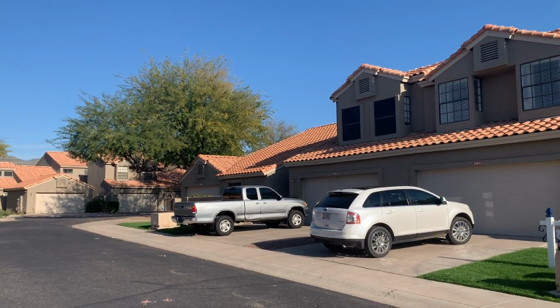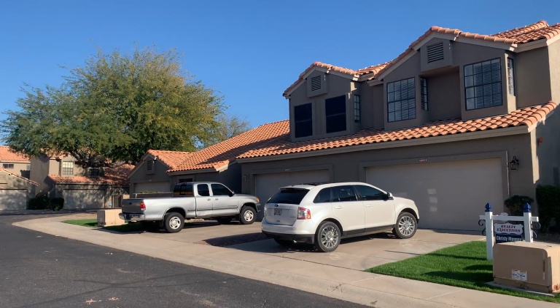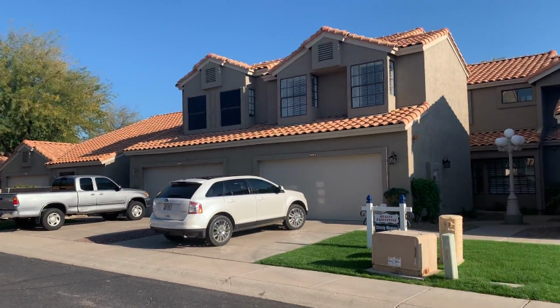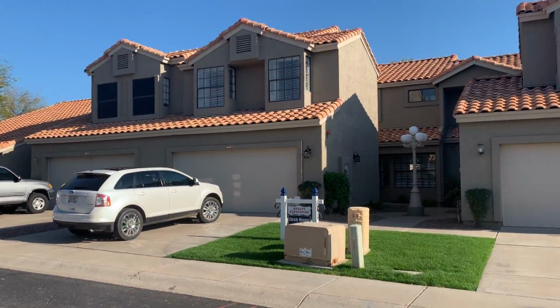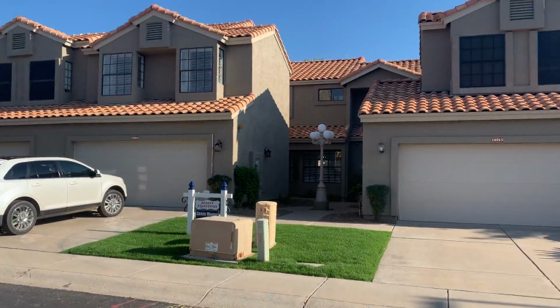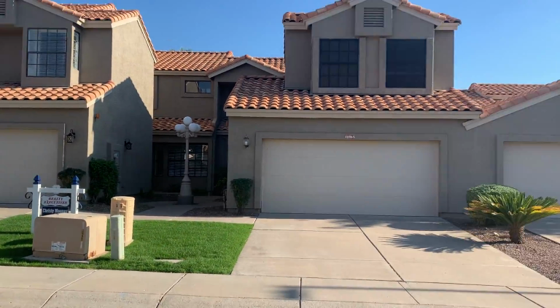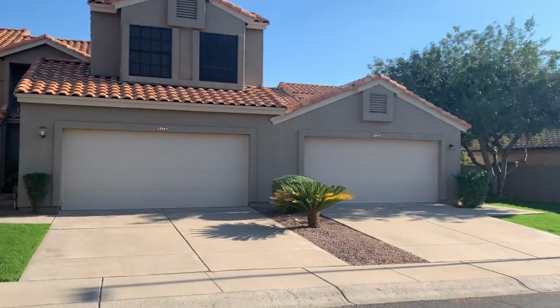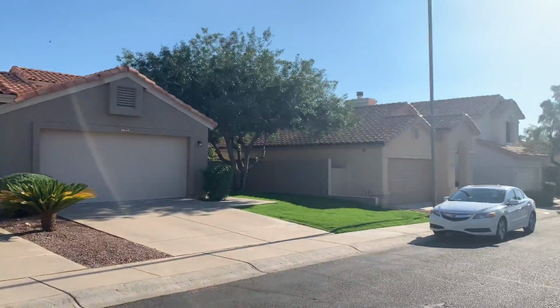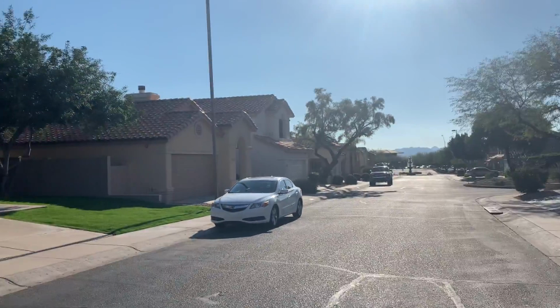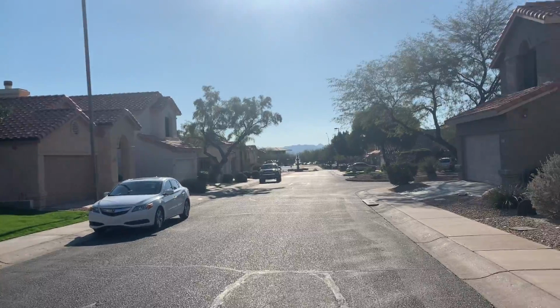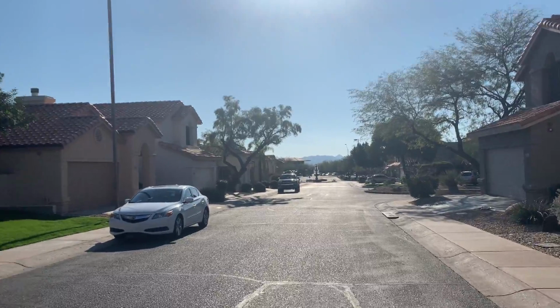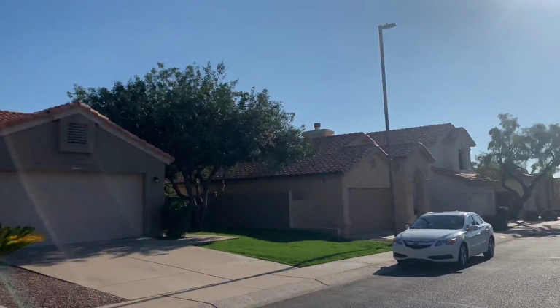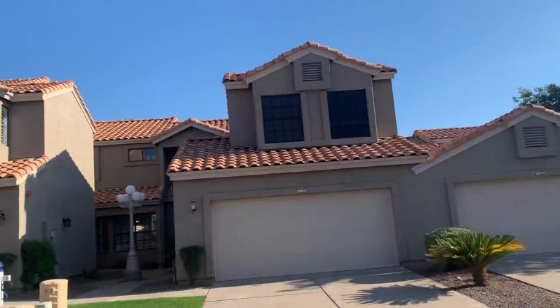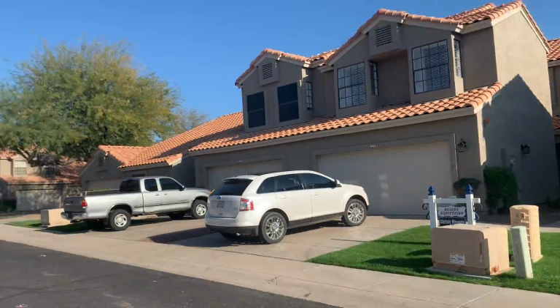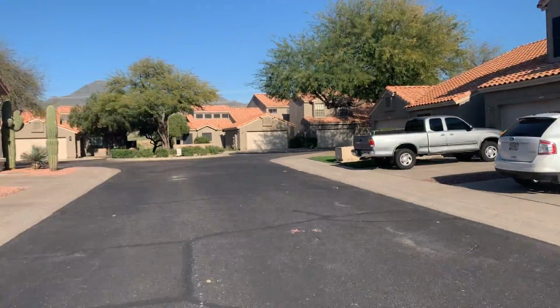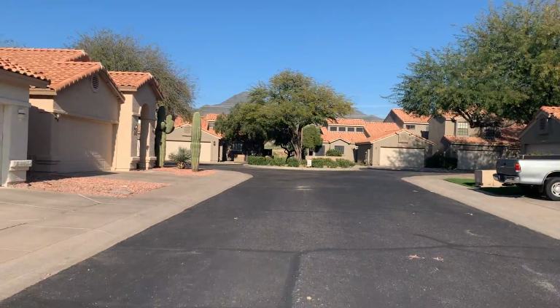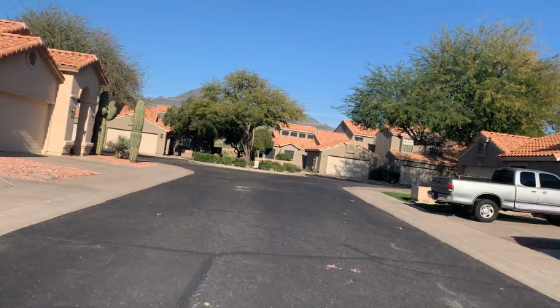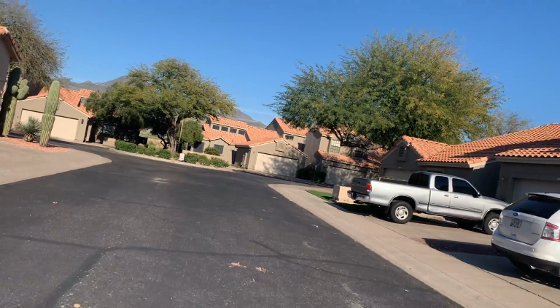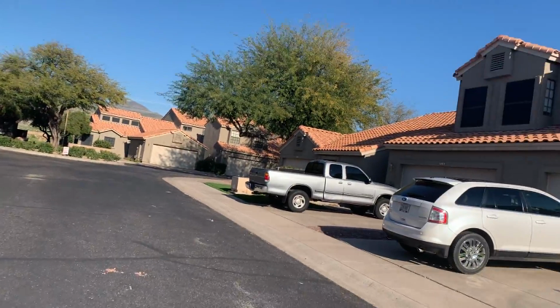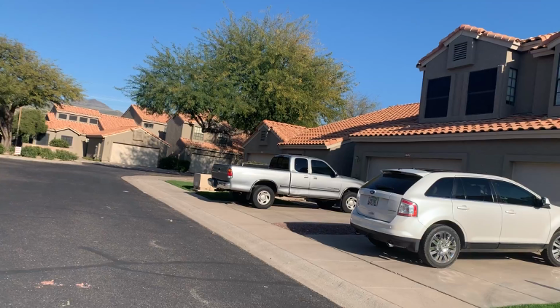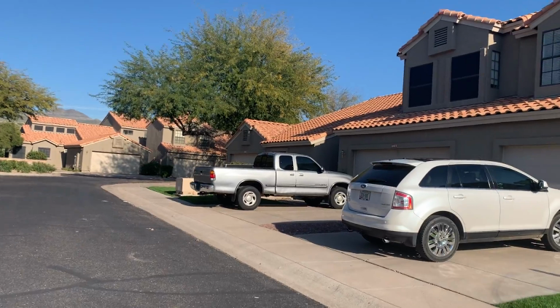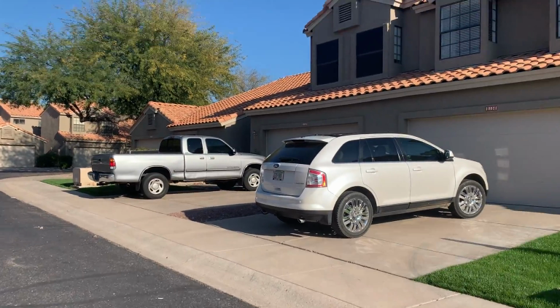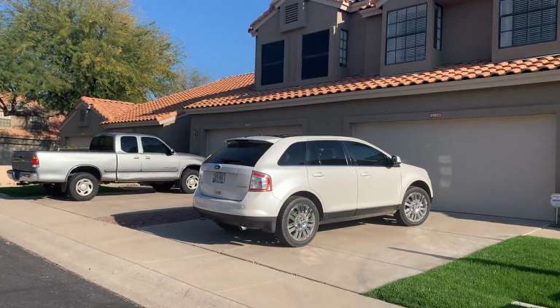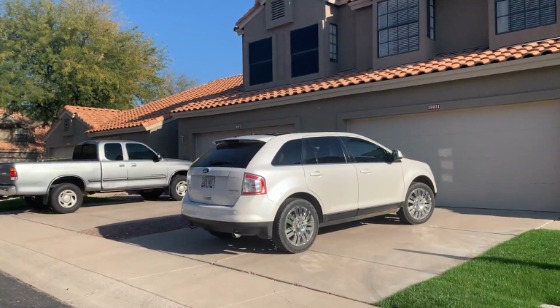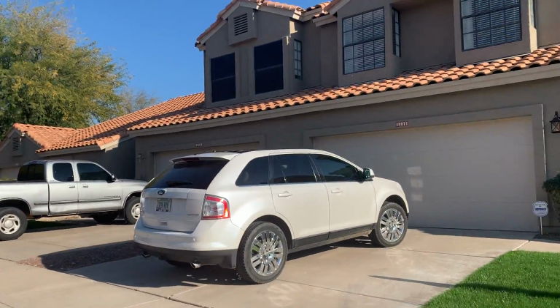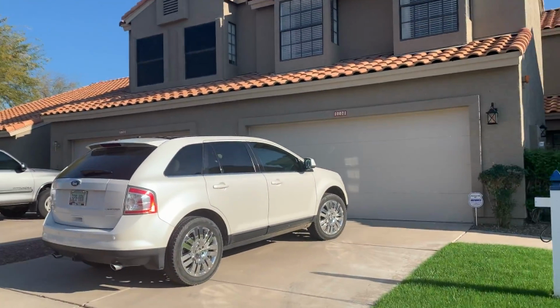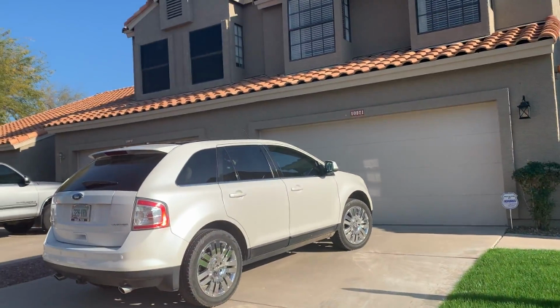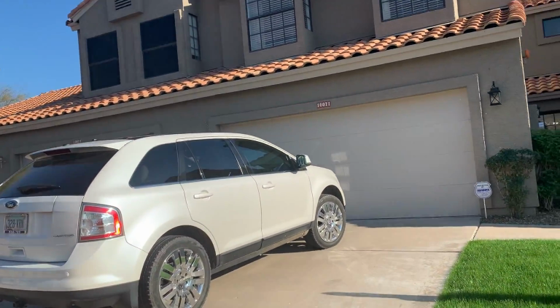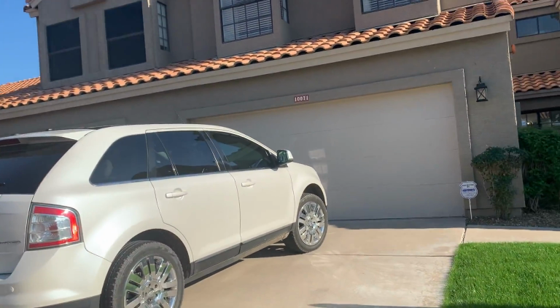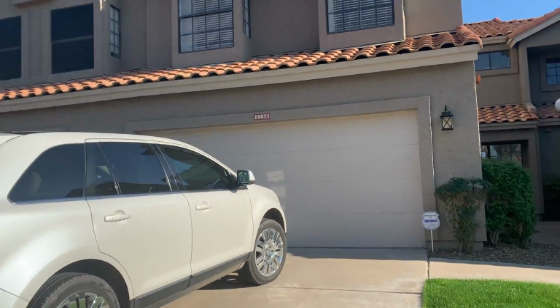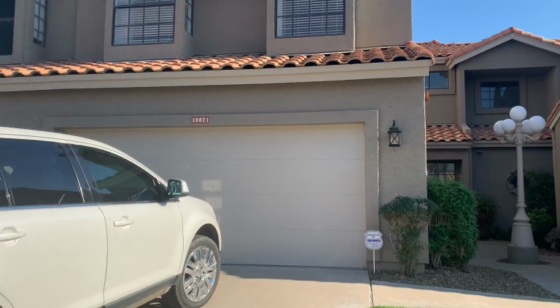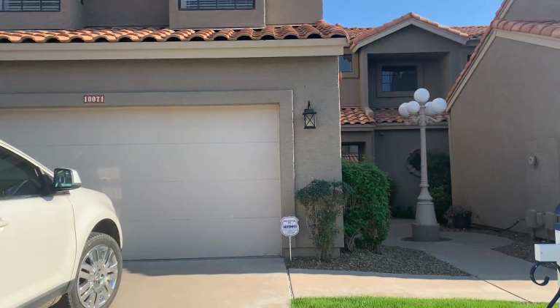Hi, this is Megan Bax with the EXP Realty CBOC team. I'm out here today in Aviara, a beautiful townhome community located off Frank Lloyd Wright in North Scottsdale.